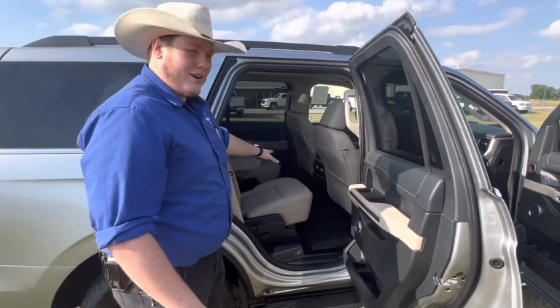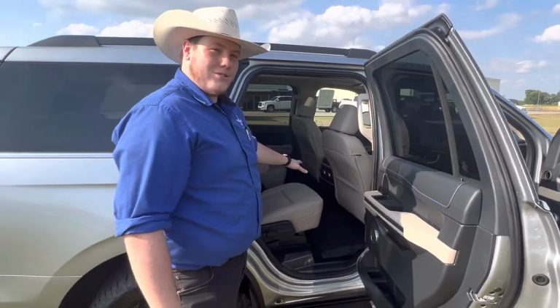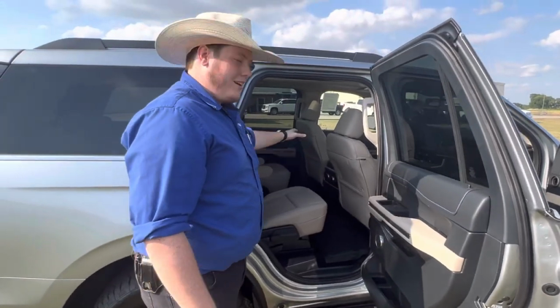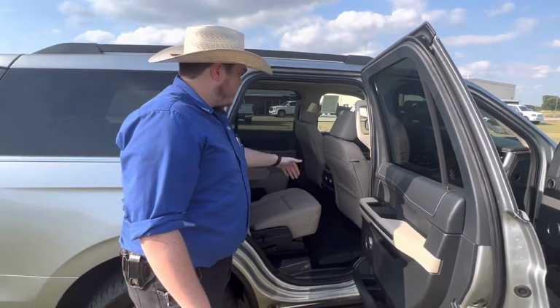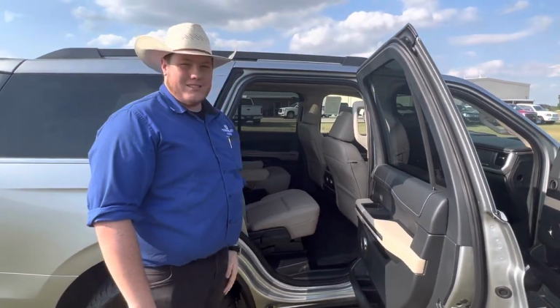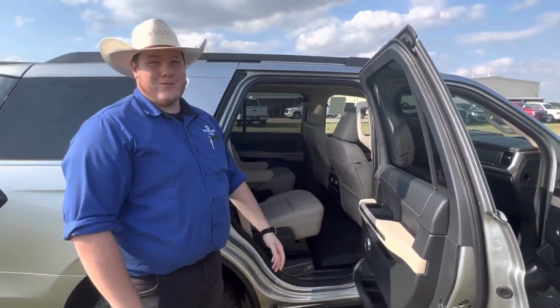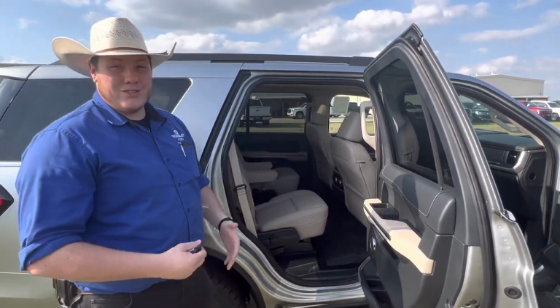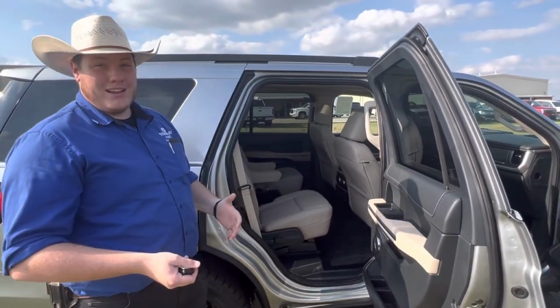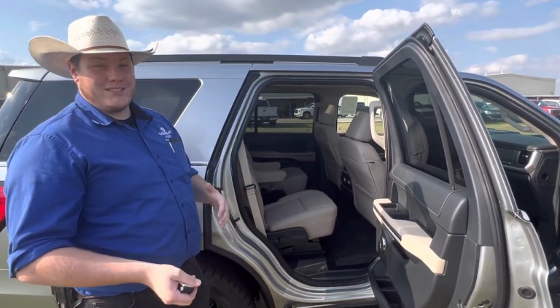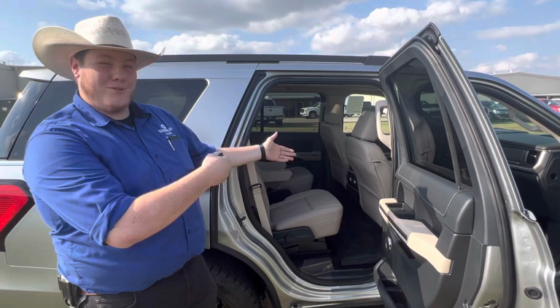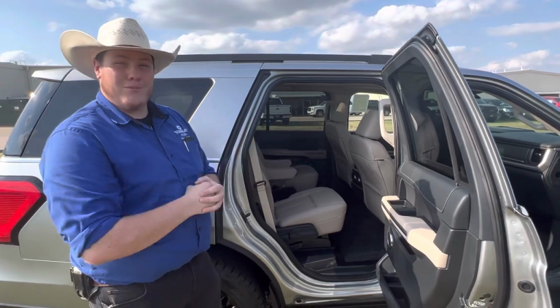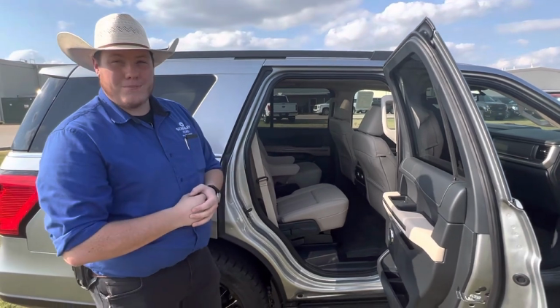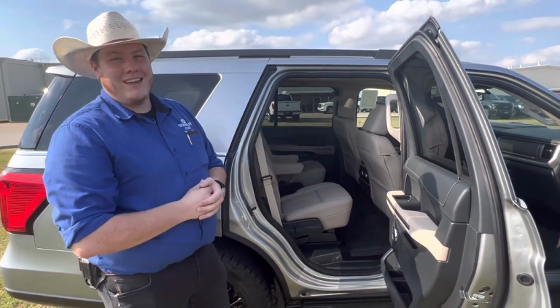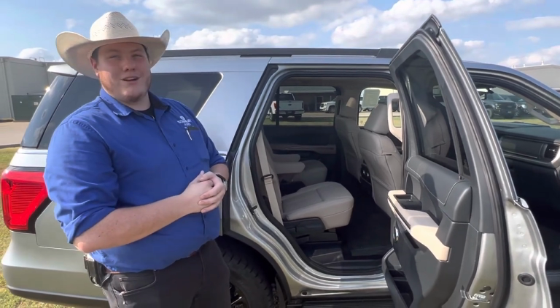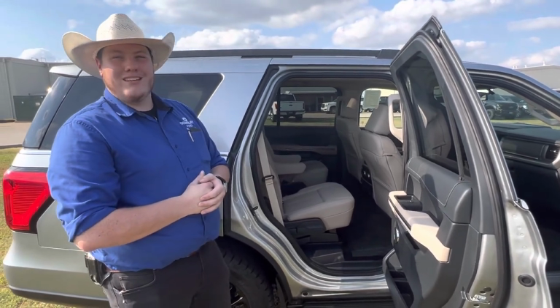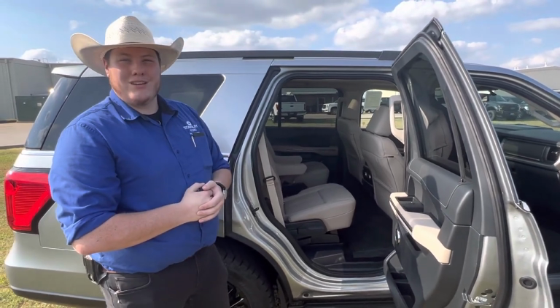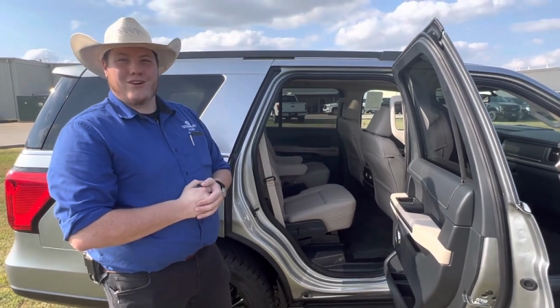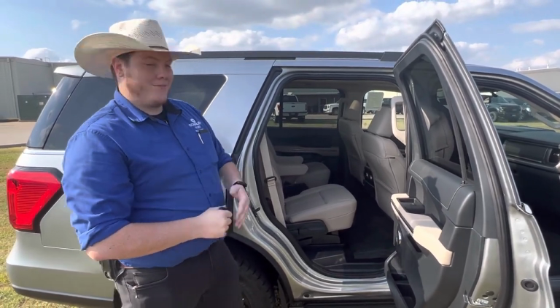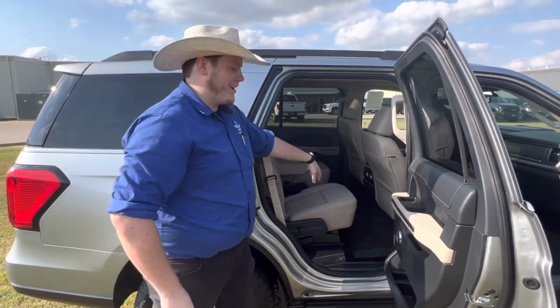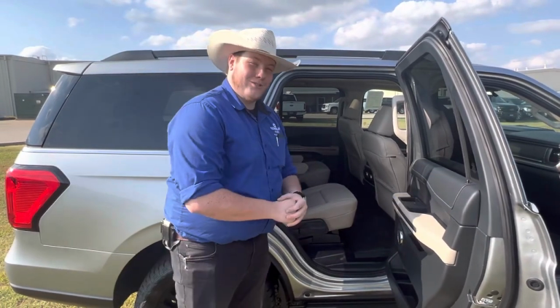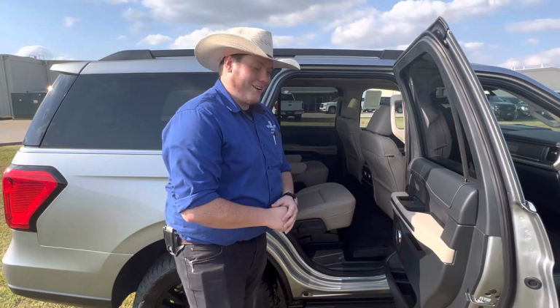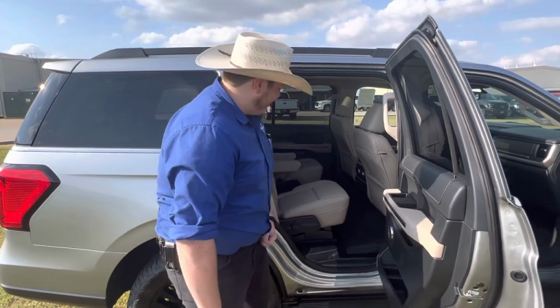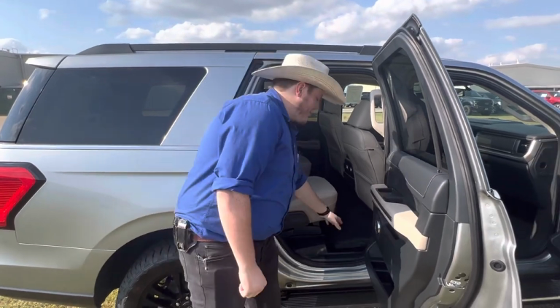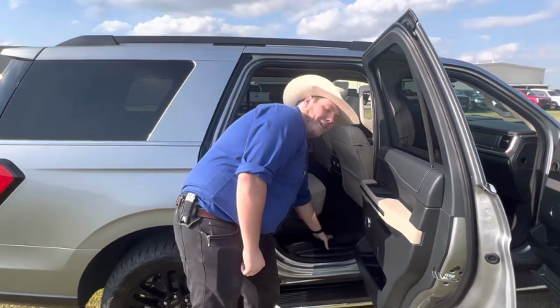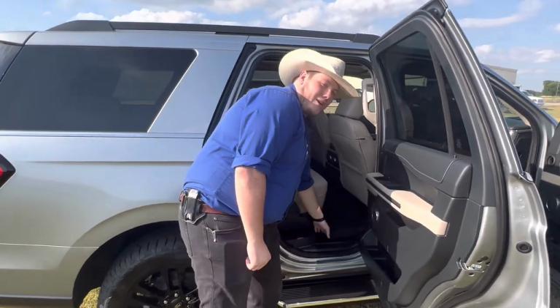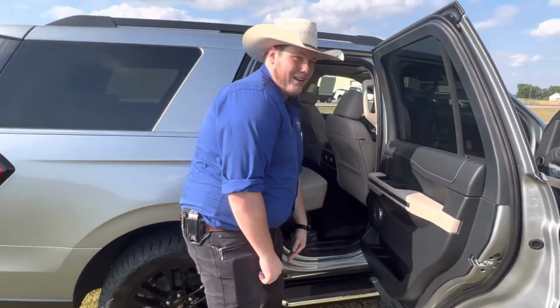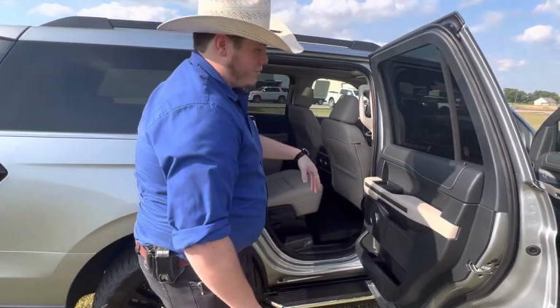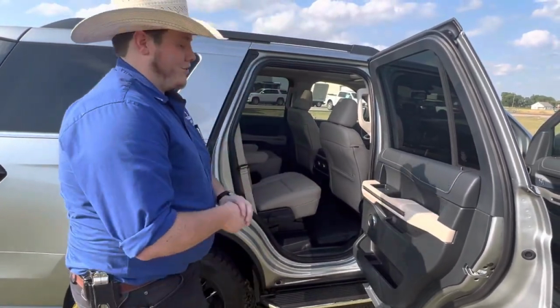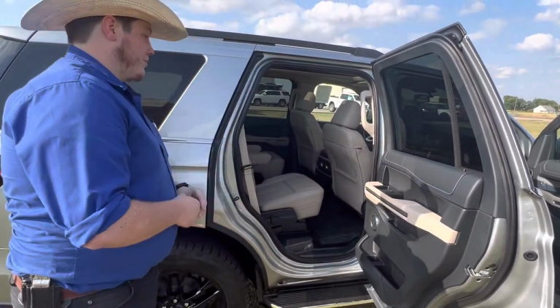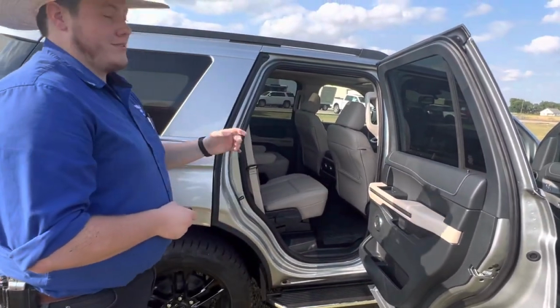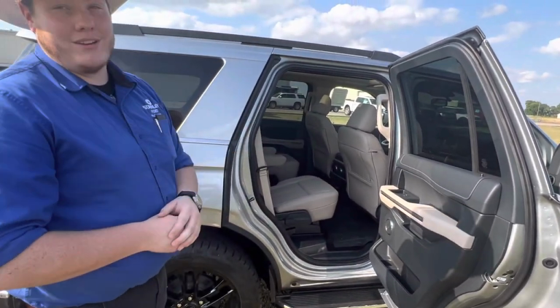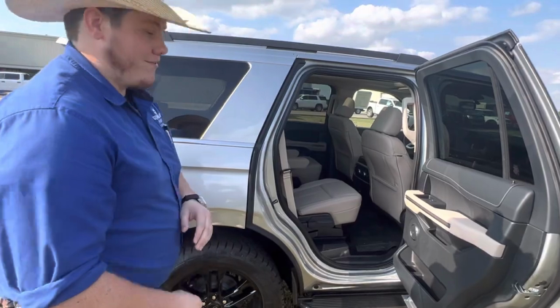Go ahead and open up this back seat here. Very similar setup — you've got two bucket seats in here, which is actually really nice because they keep your kids a little bit more separated. Everybody knows 'he touched me, she started it, whatever' — now they've got their own little section. Same thing in the back: rubberized floor mats. This is where the majority of the spills are going to happen, so it's really nice to have those.